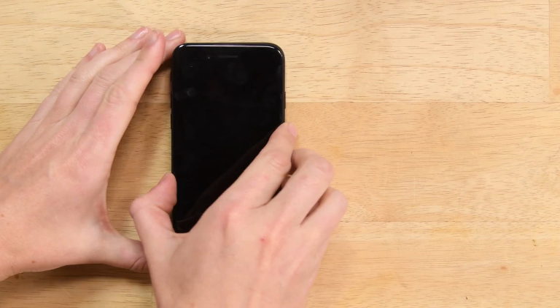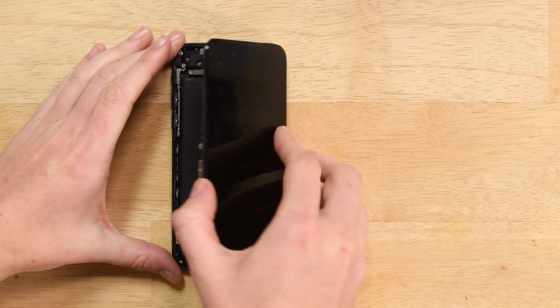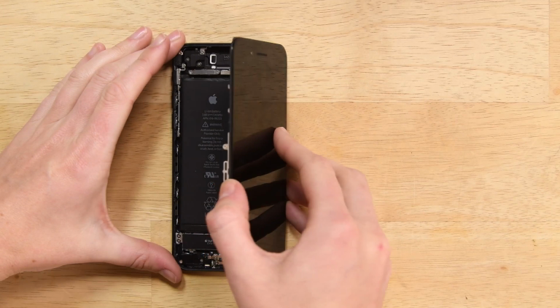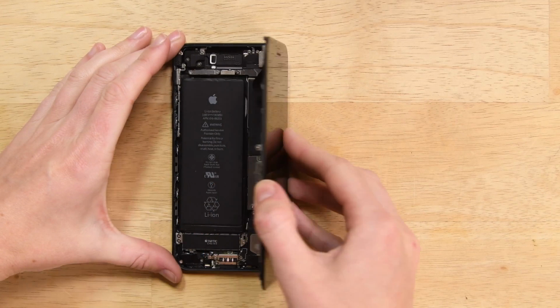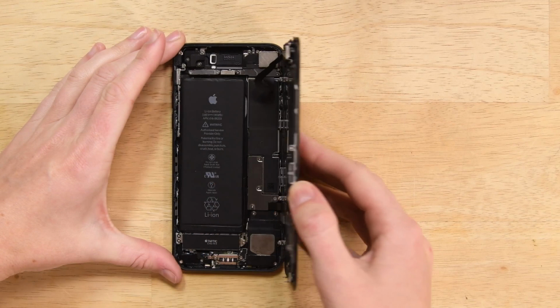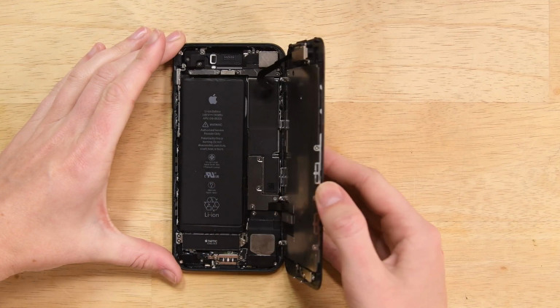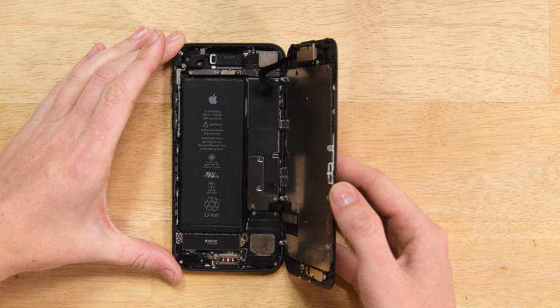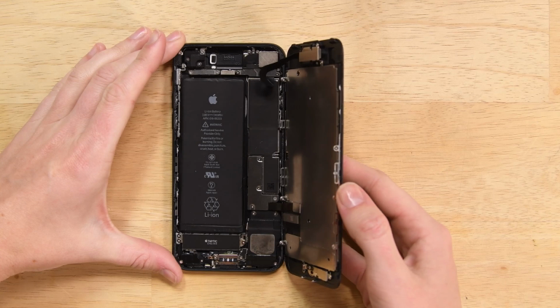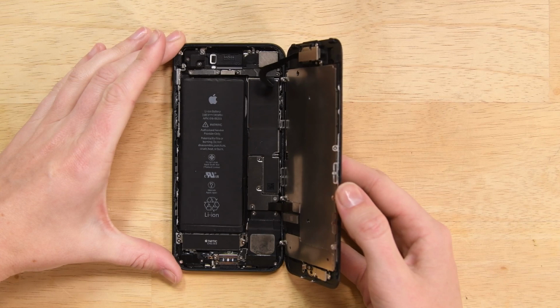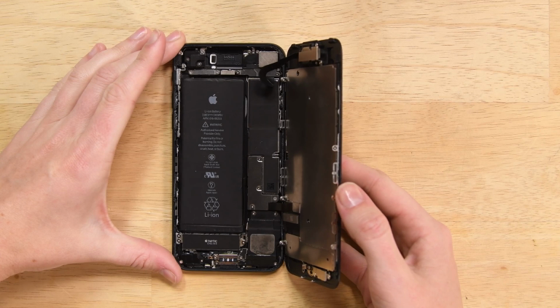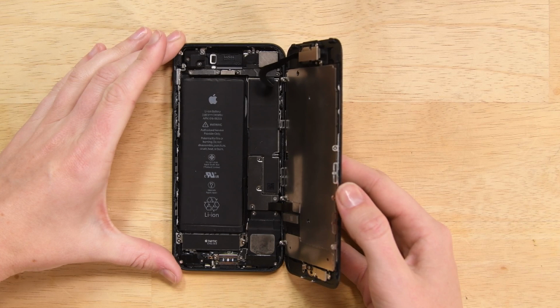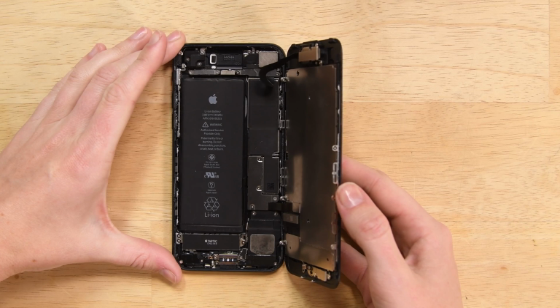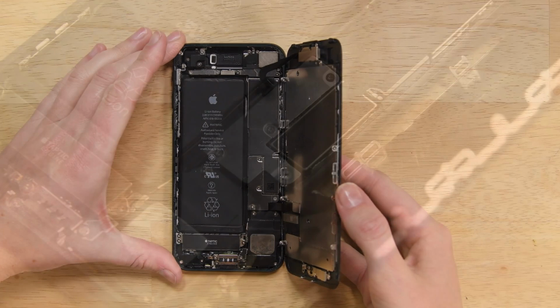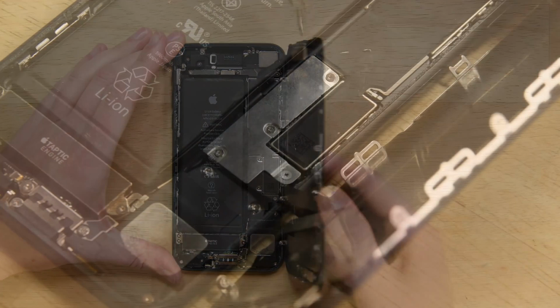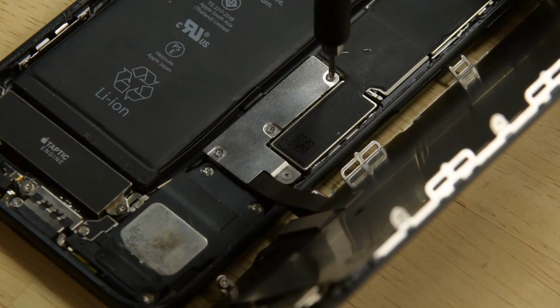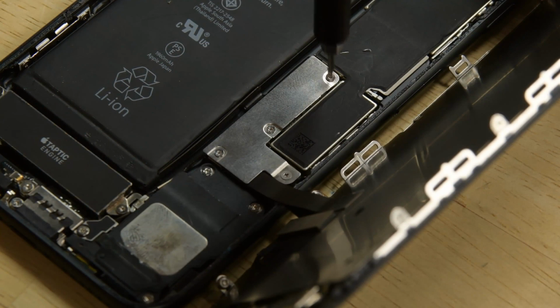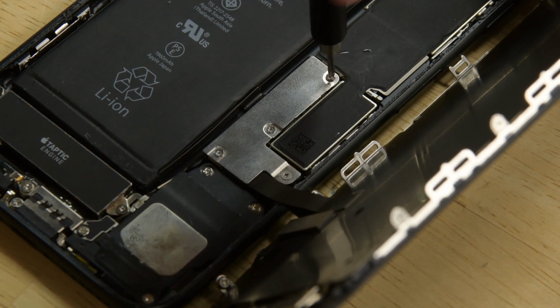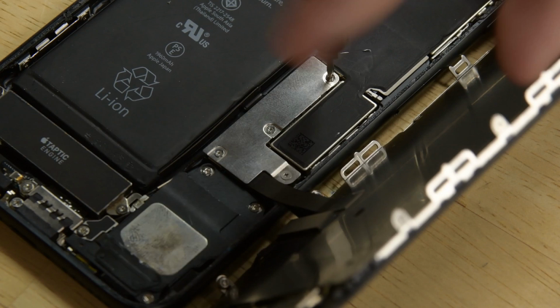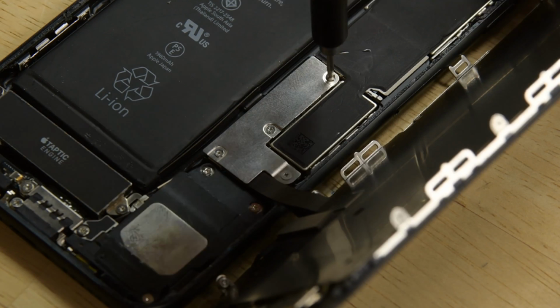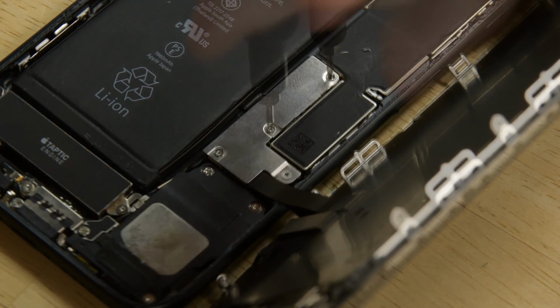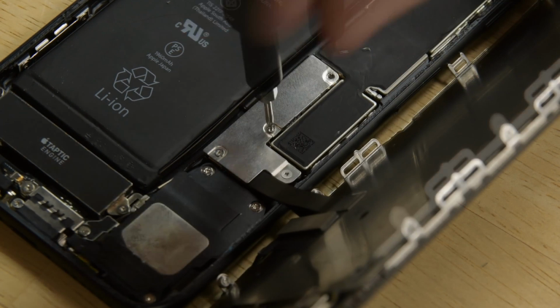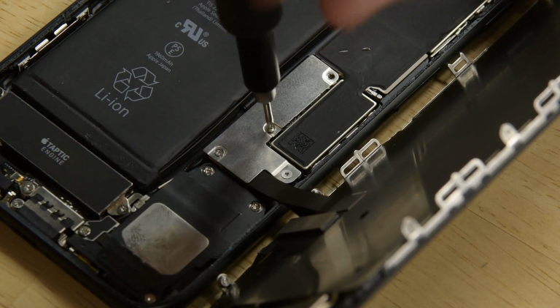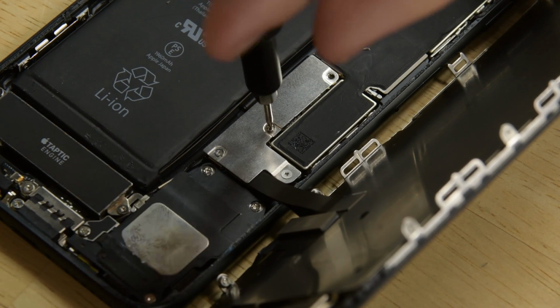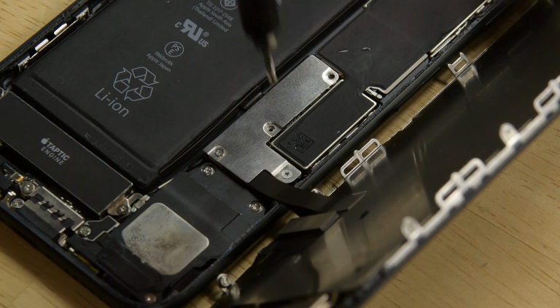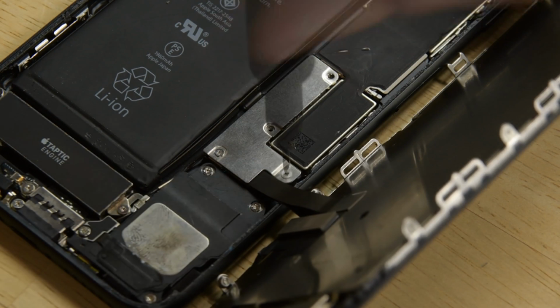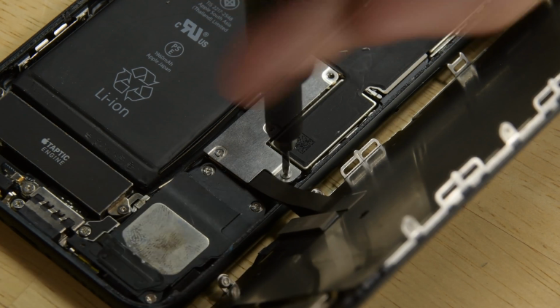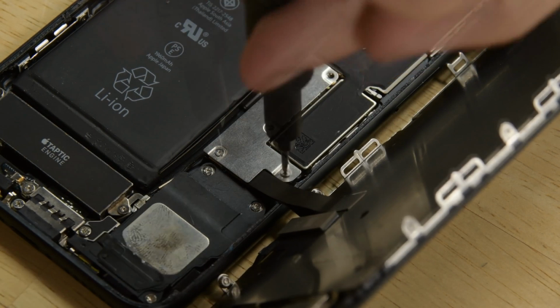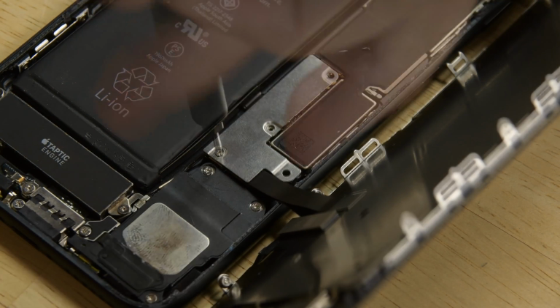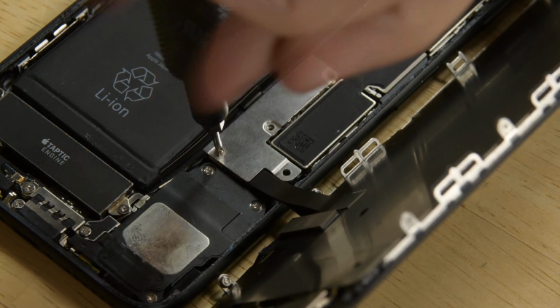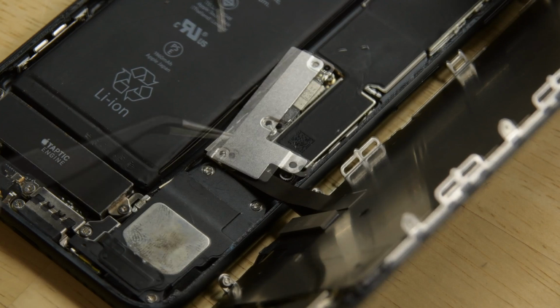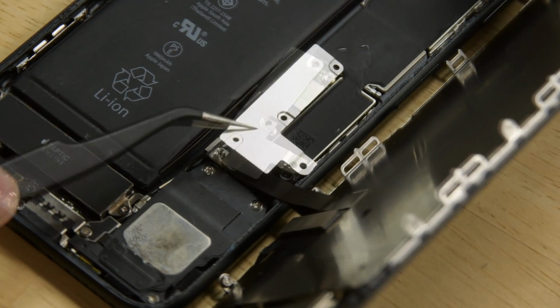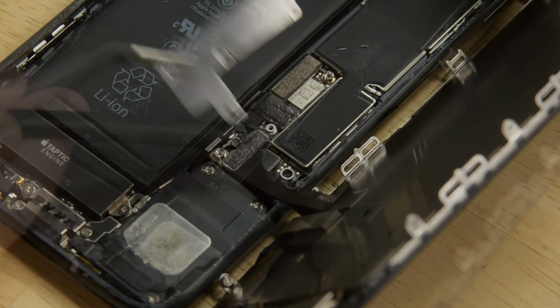Open the iPhone by swinging the display up from the left side, but don't try to fully separate it just yet. There are ribbon cables still connecting it to the logic board. Now we can use our driver to remove the four tri-point screws from the lower connector bracket. With the screws out of the way, we can lift away the bracket.